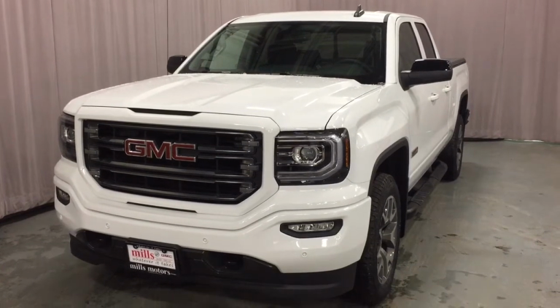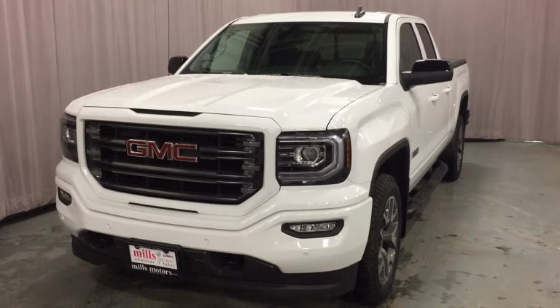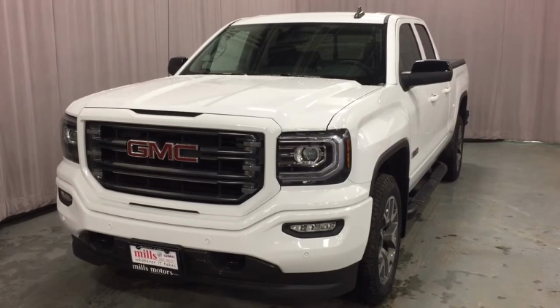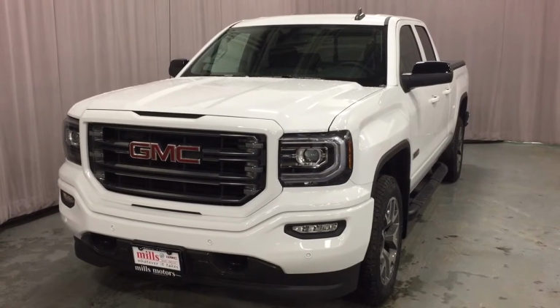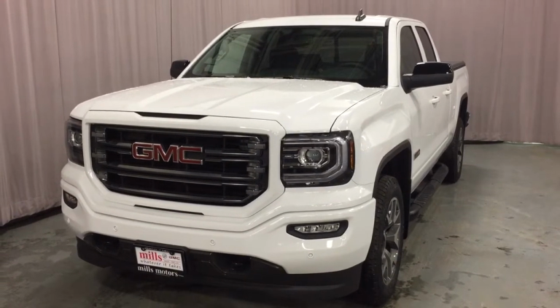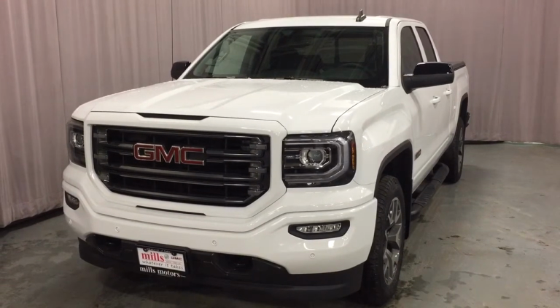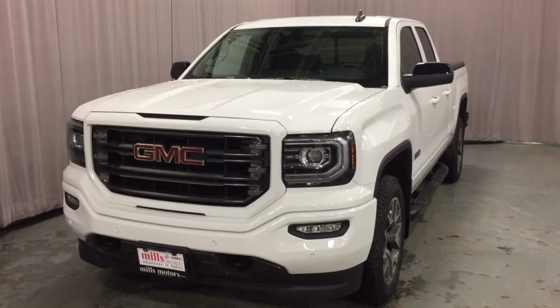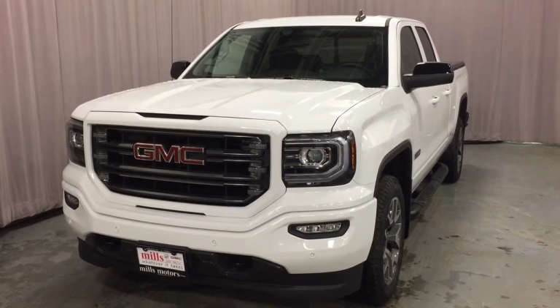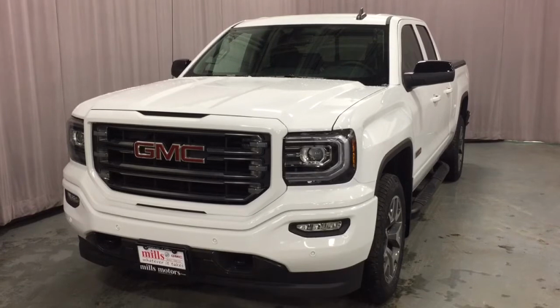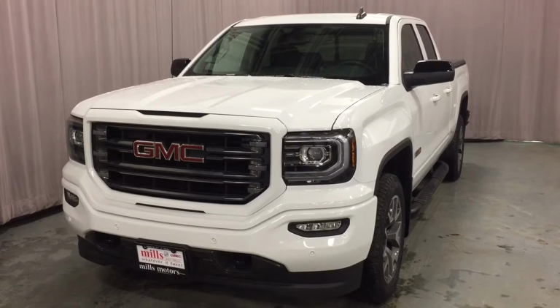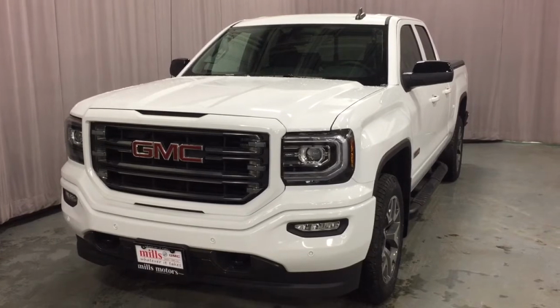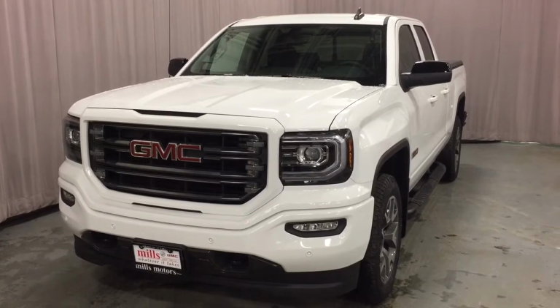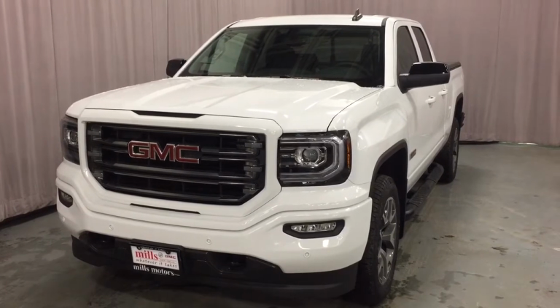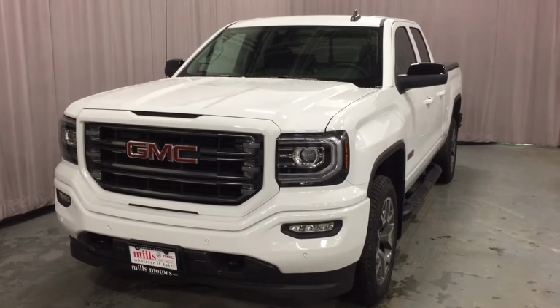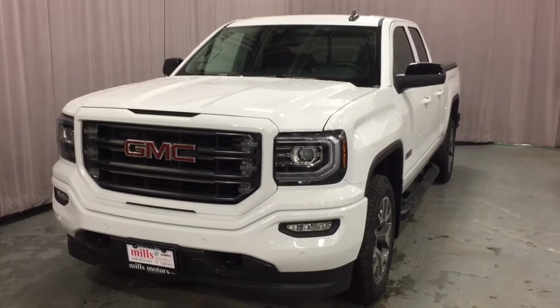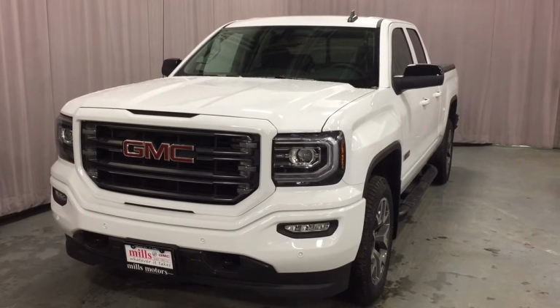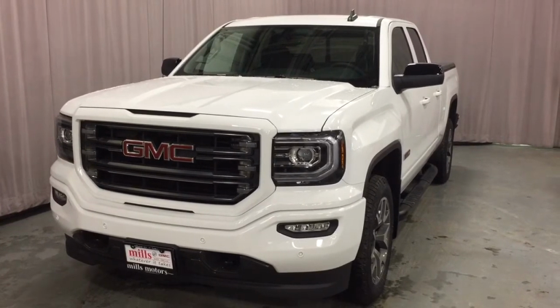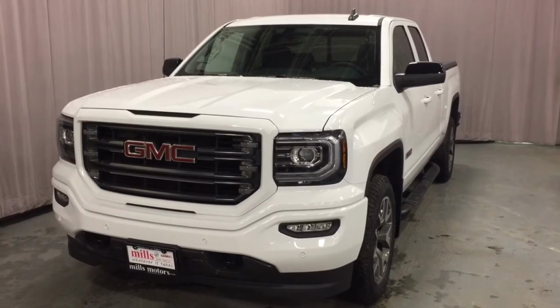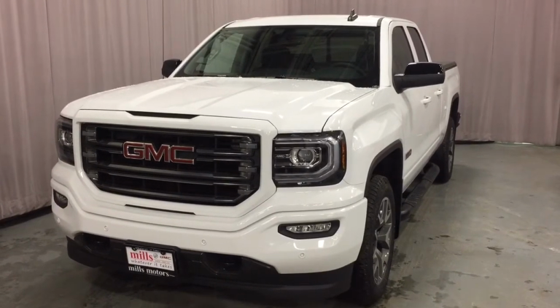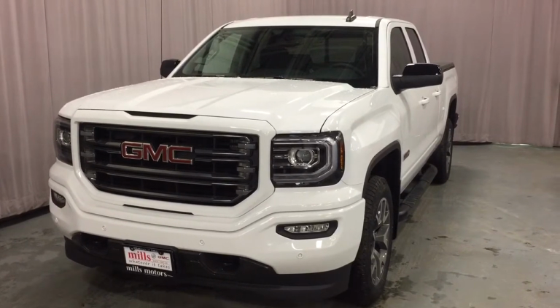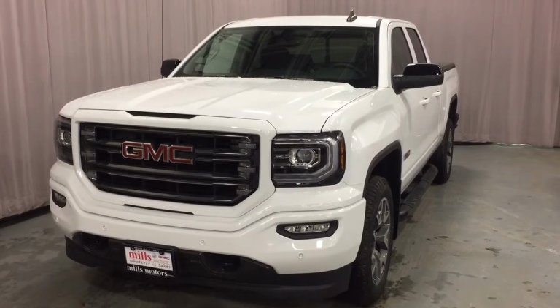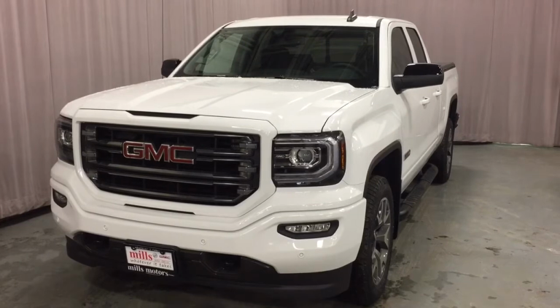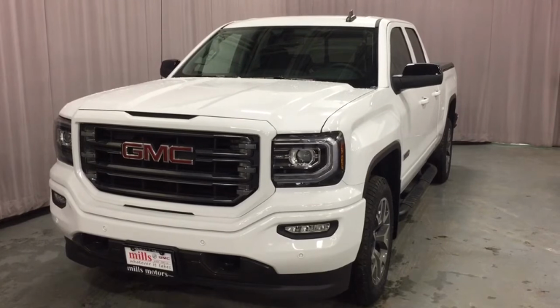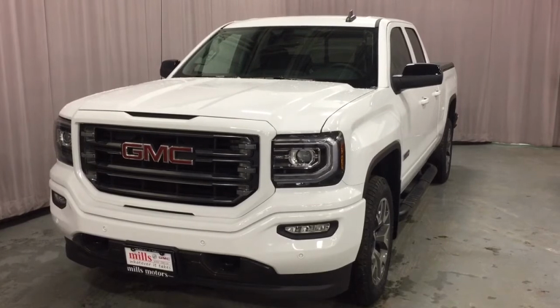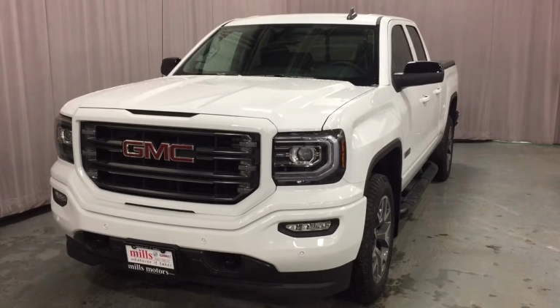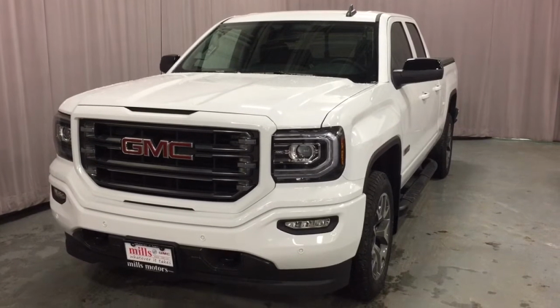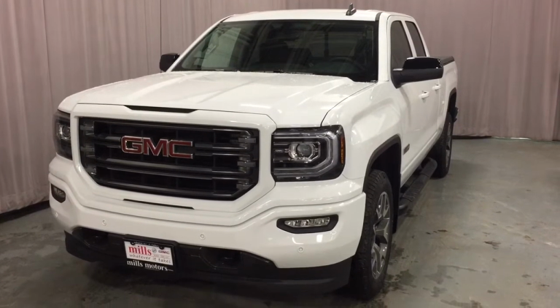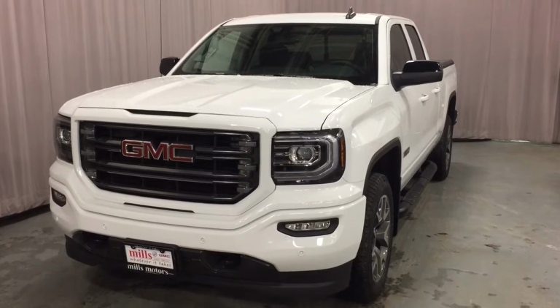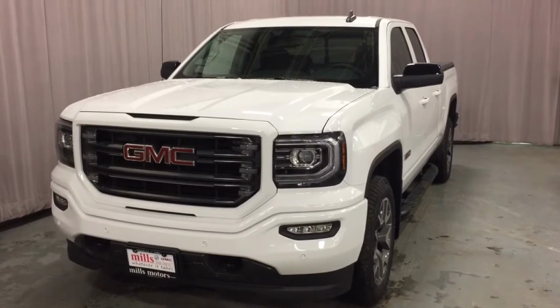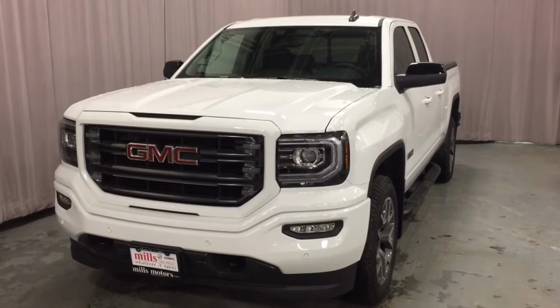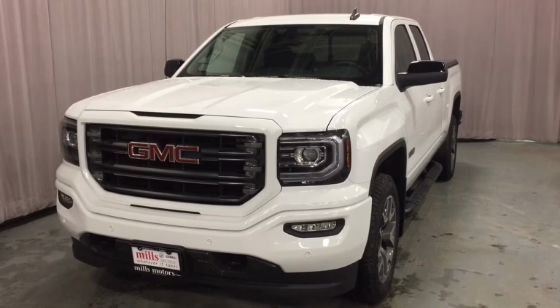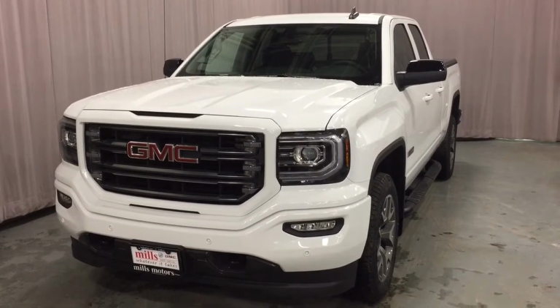It's a great day at Mills Motors, 240 Bond Street East in Oshawa. This is the 2018 GMC Sierra 1500 SLT four-wheel drive double cab — it's the all-terrain edition. Let's jump on in and get a look.